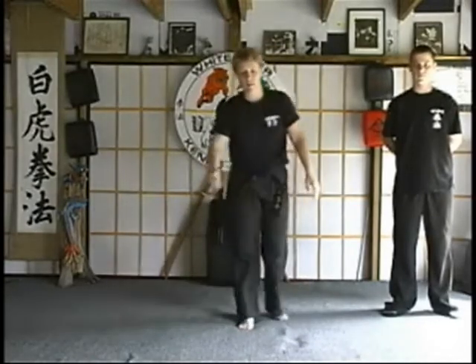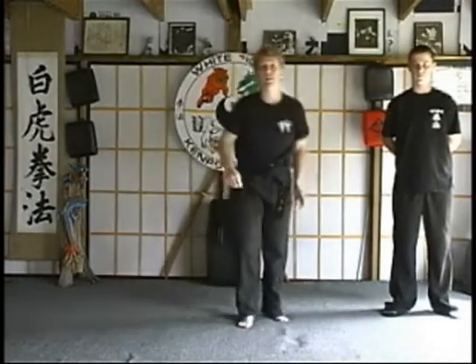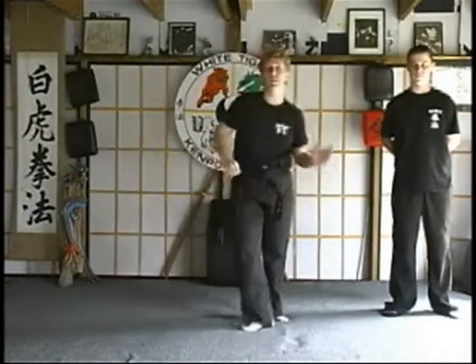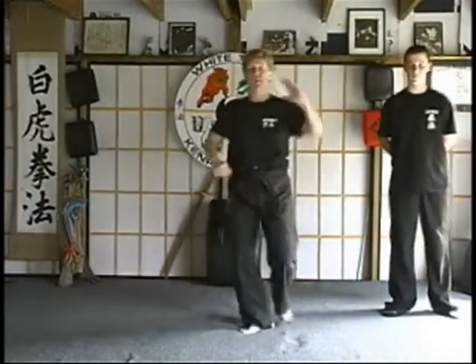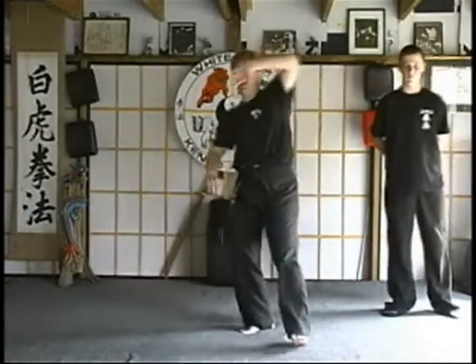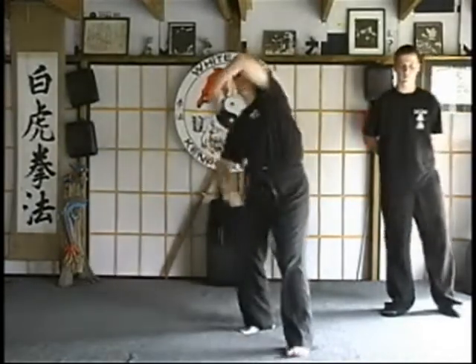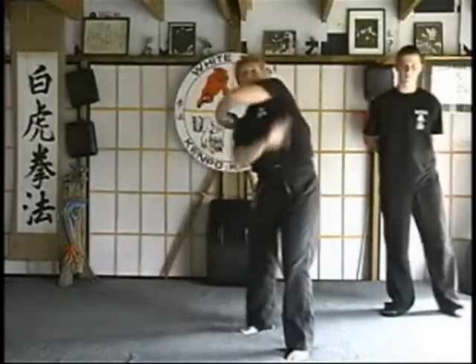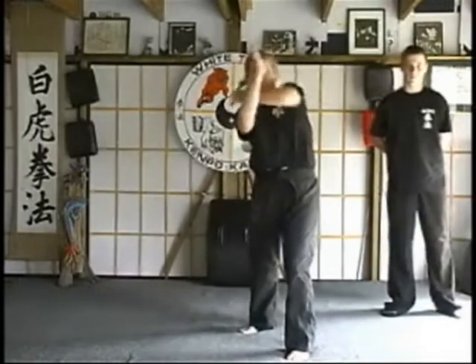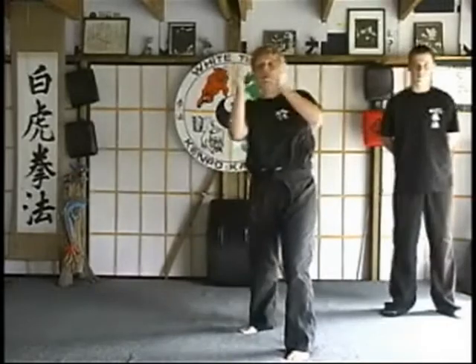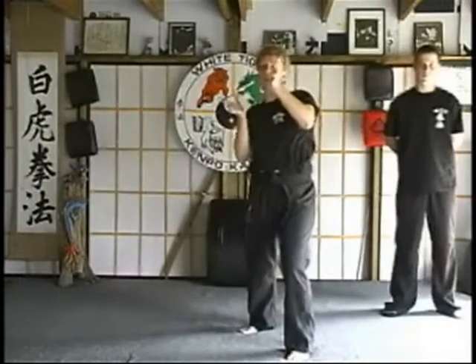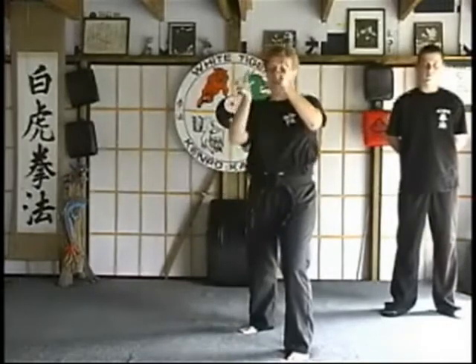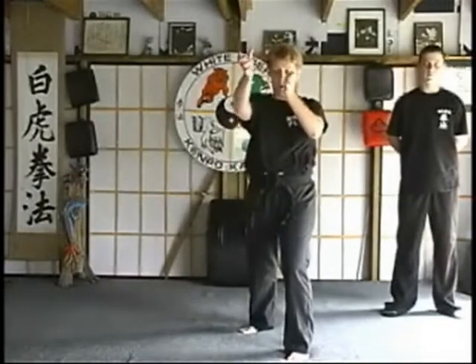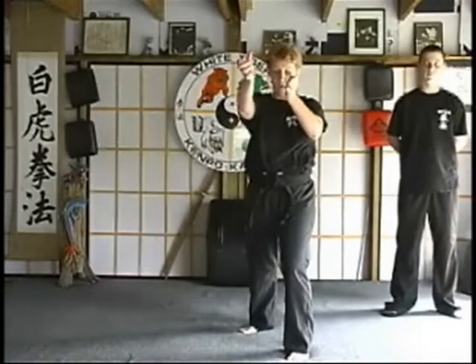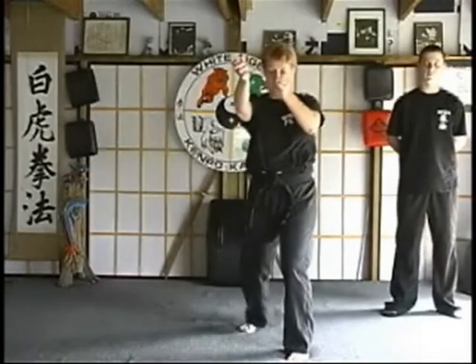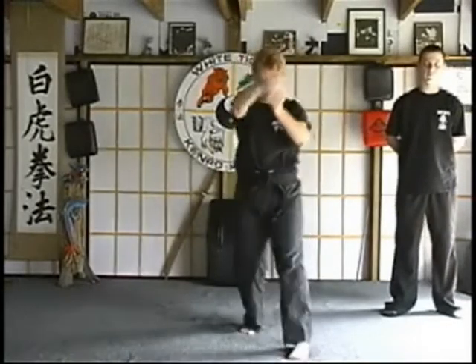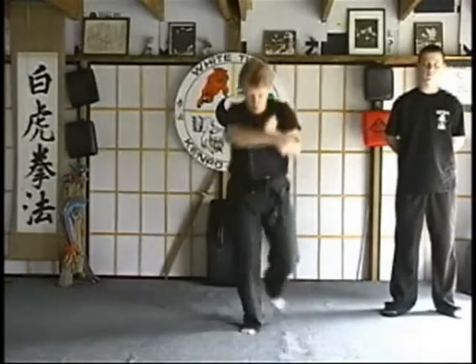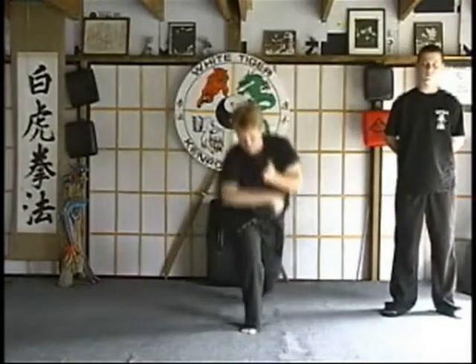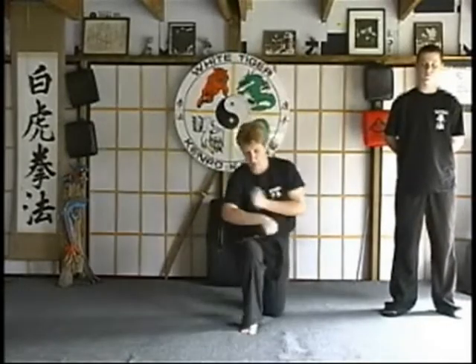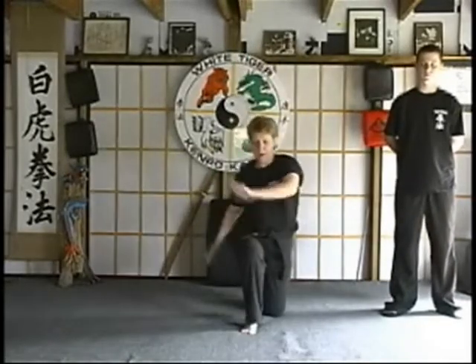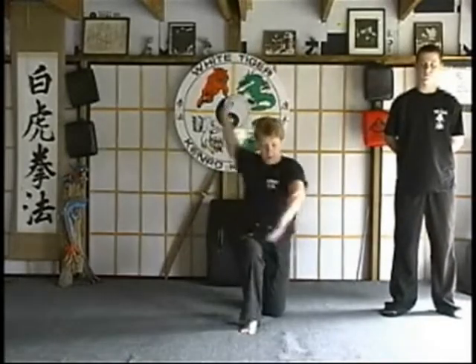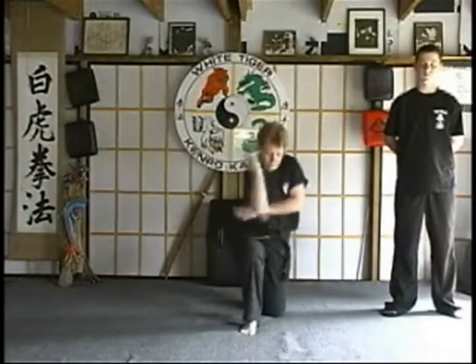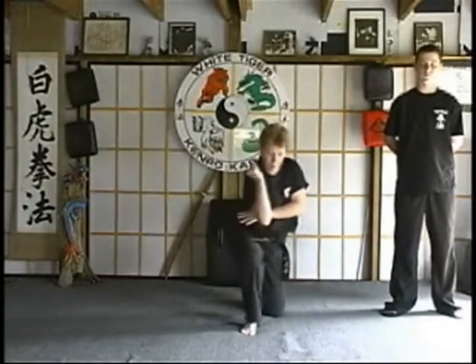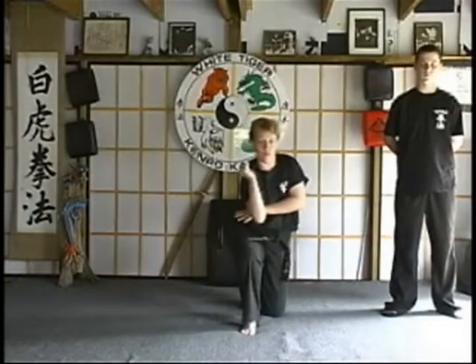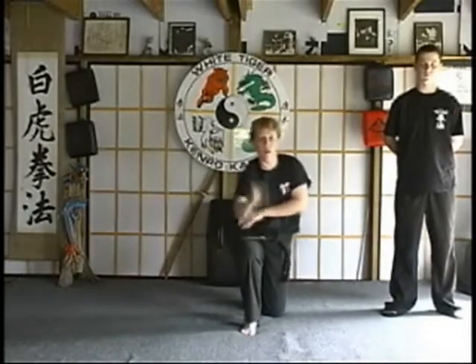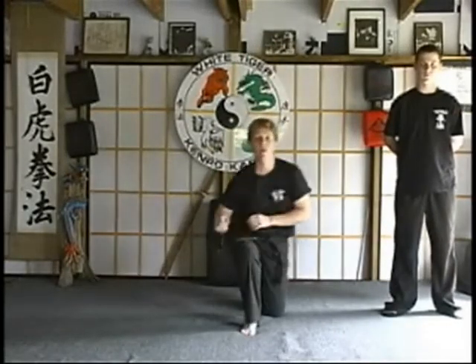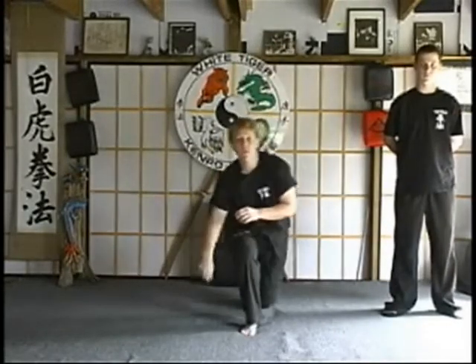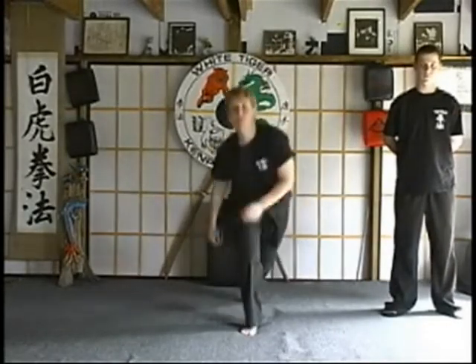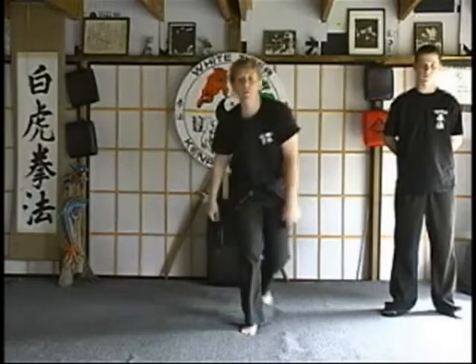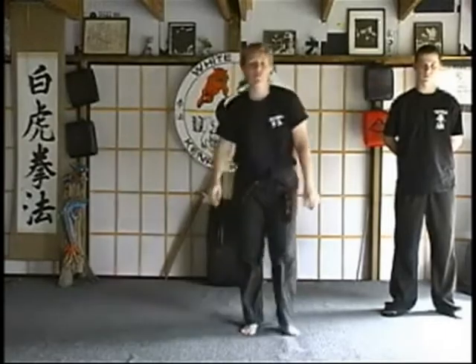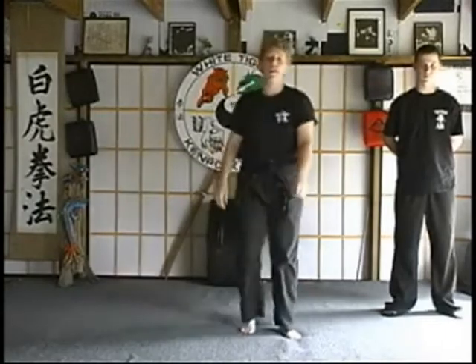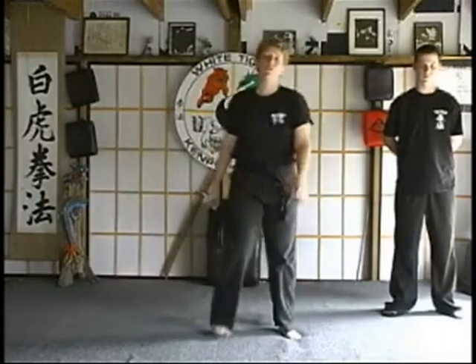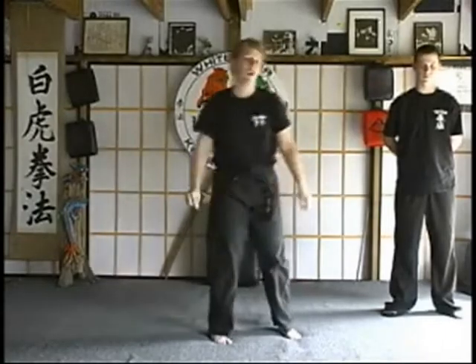Again: camming, heel palm and twist, step back and drive the elbow into the neck or chest.